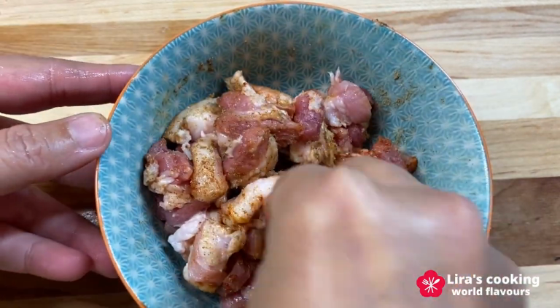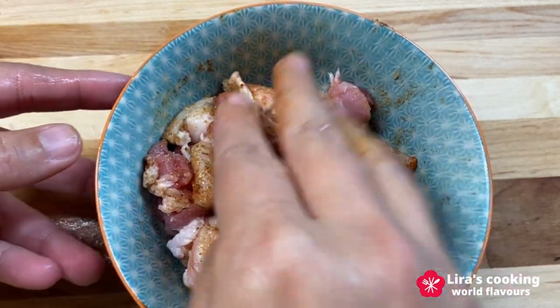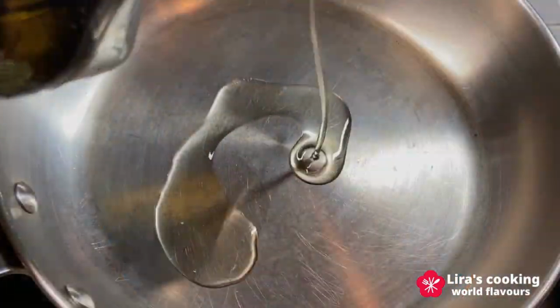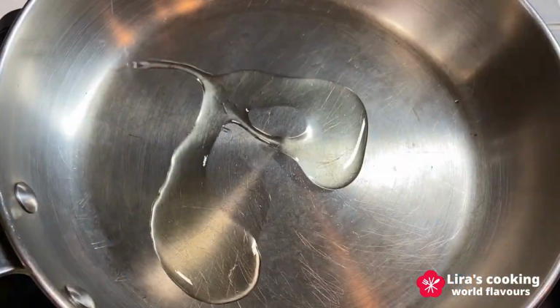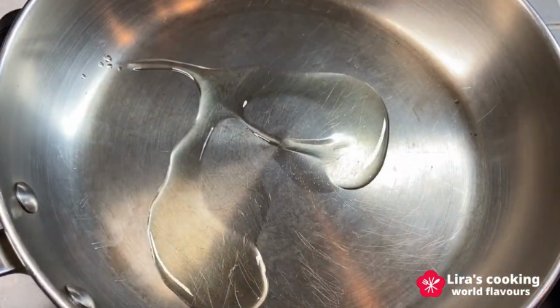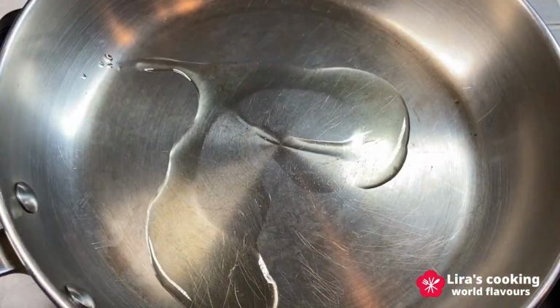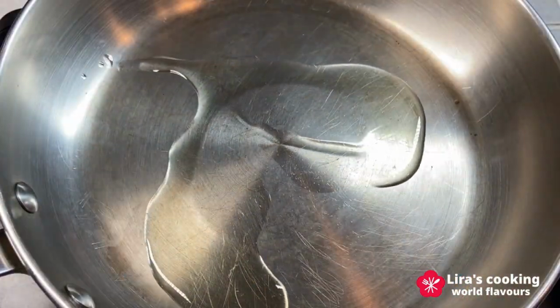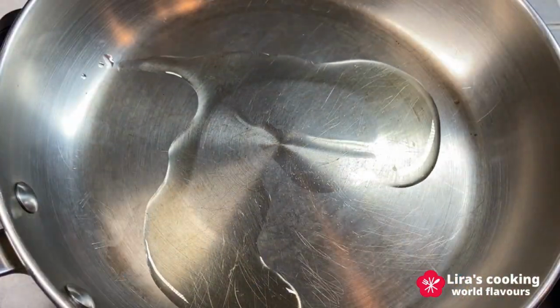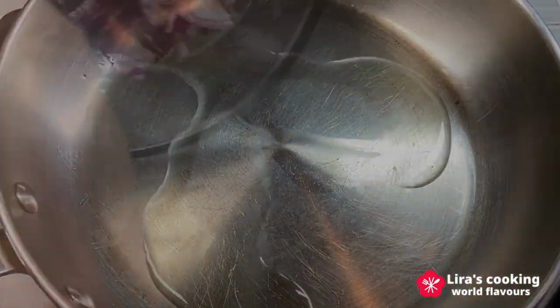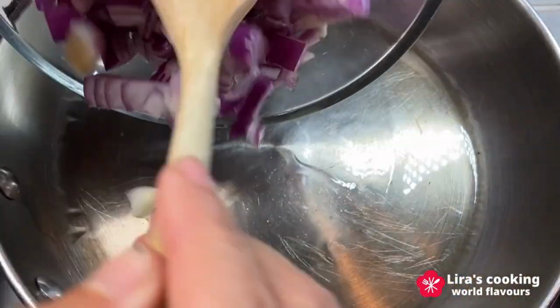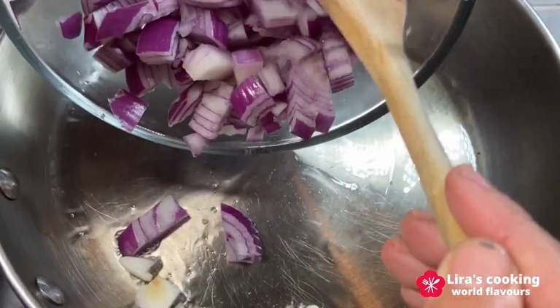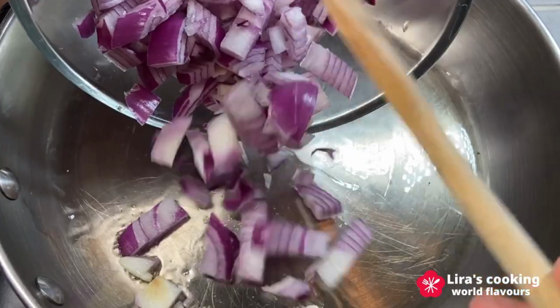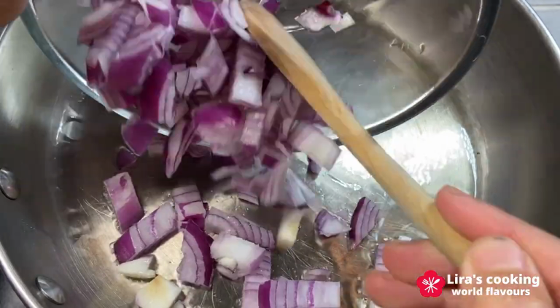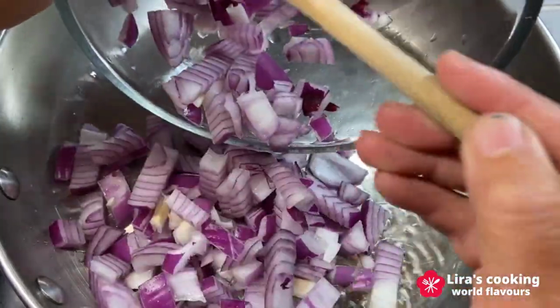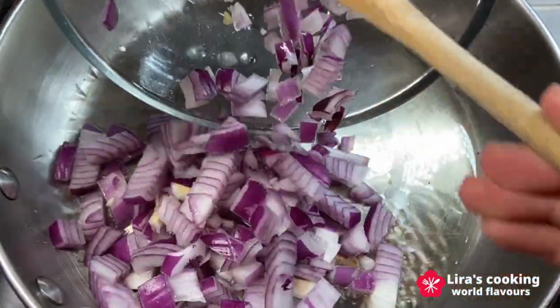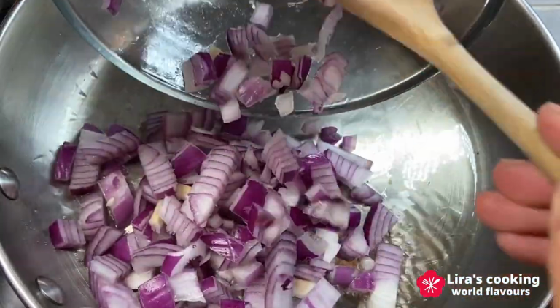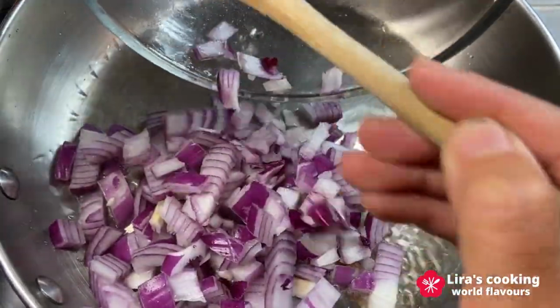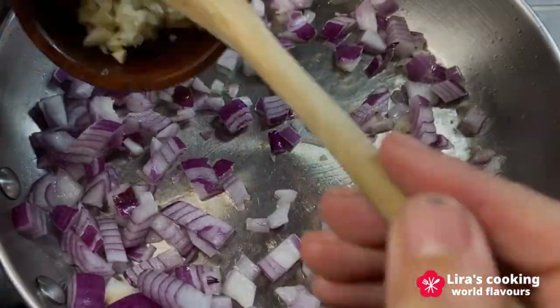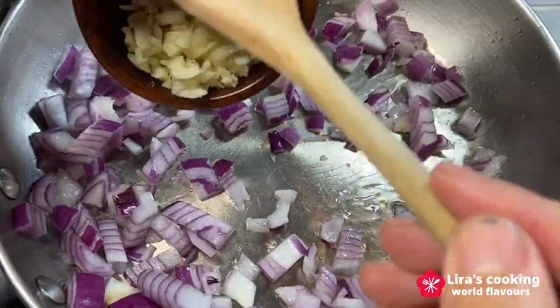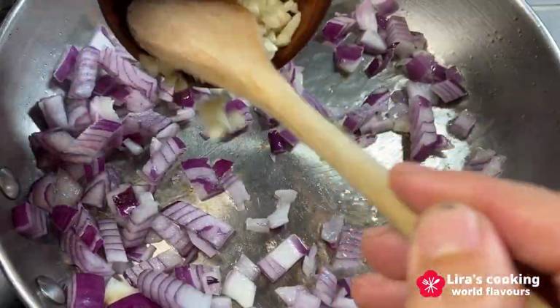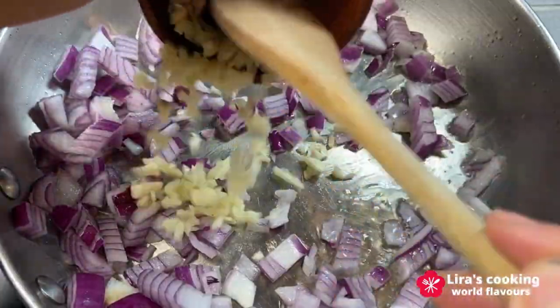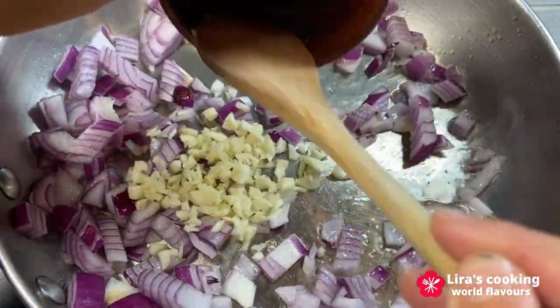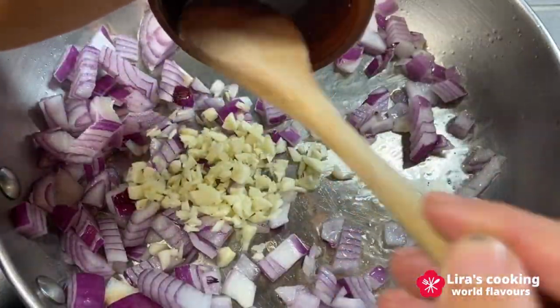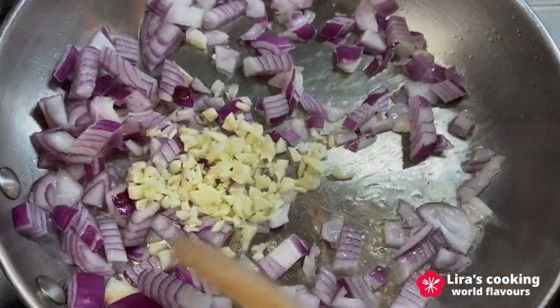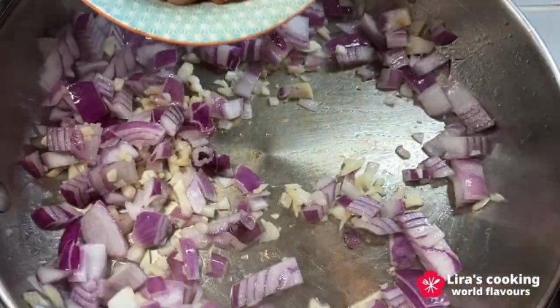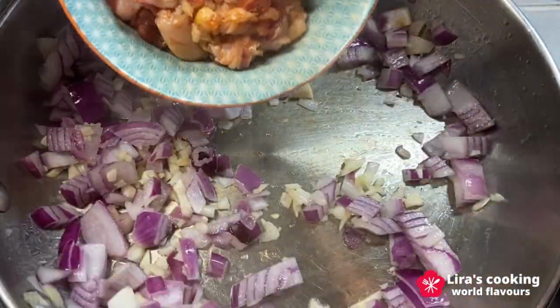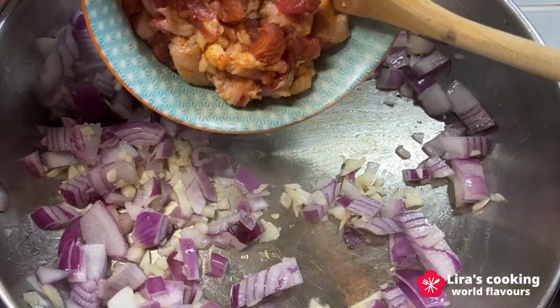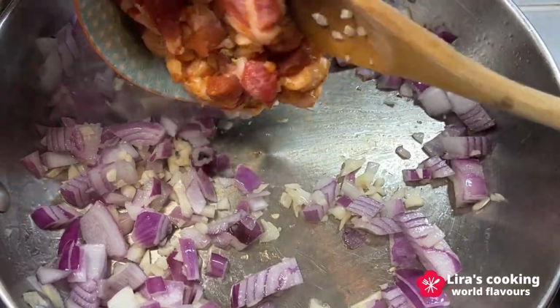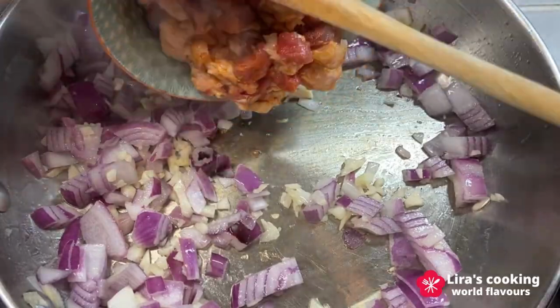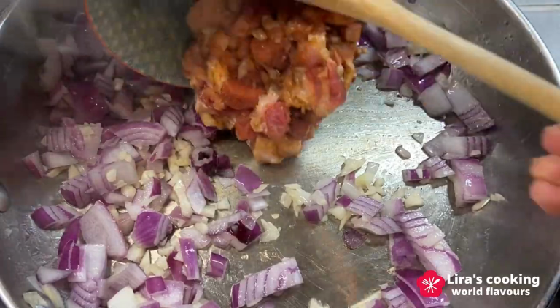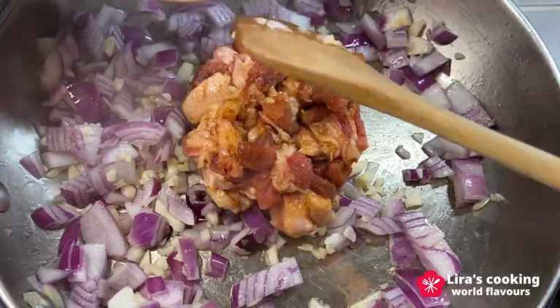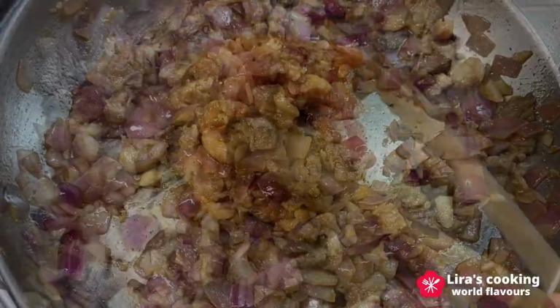Put some olive oil in a pan. Add the diced onion, then the garlic, then the pork belly. Sauté for about 10 minutes.